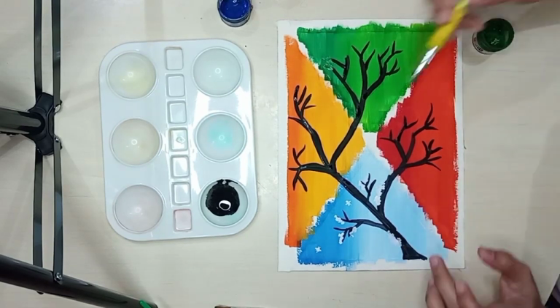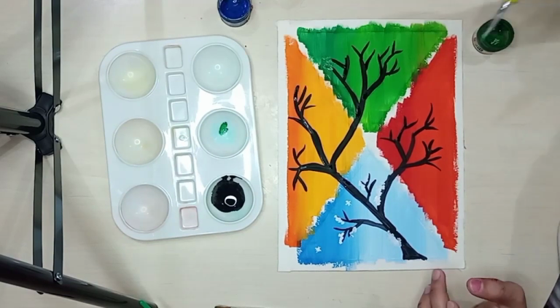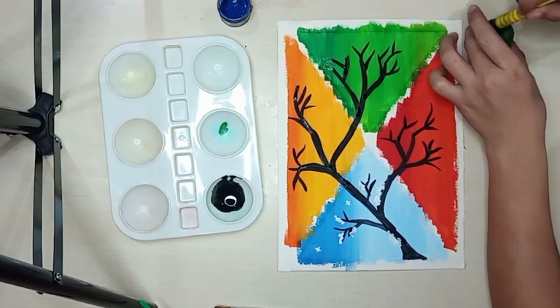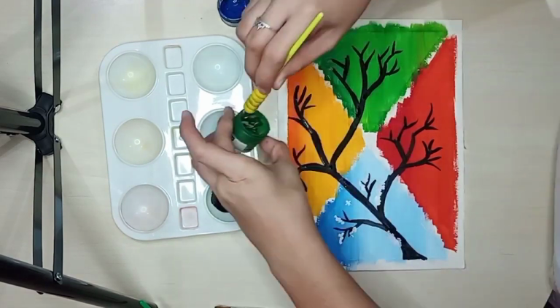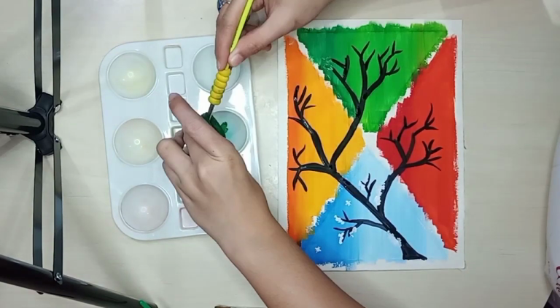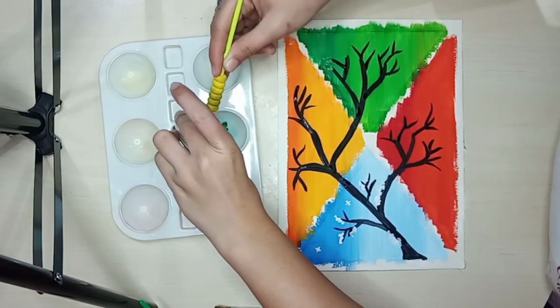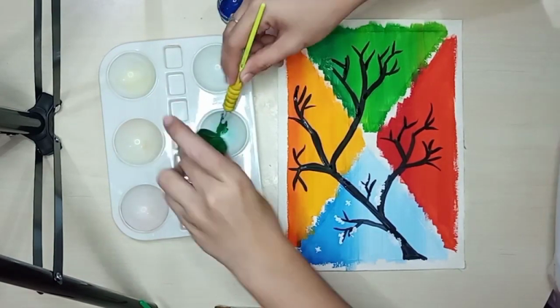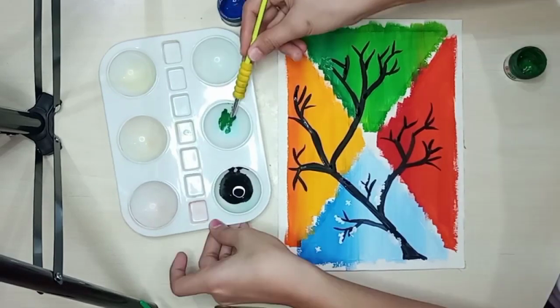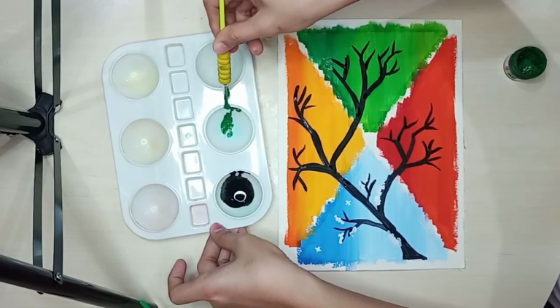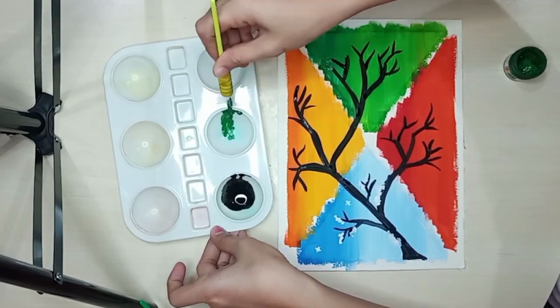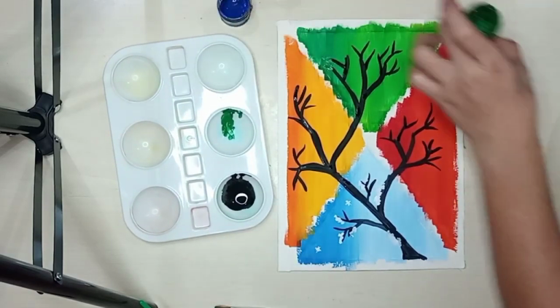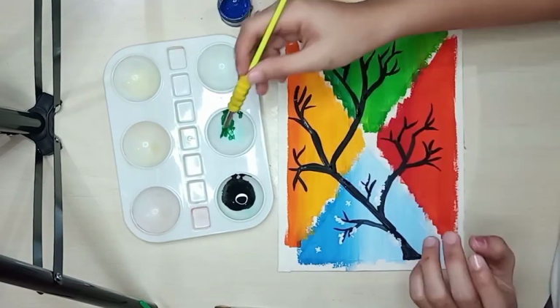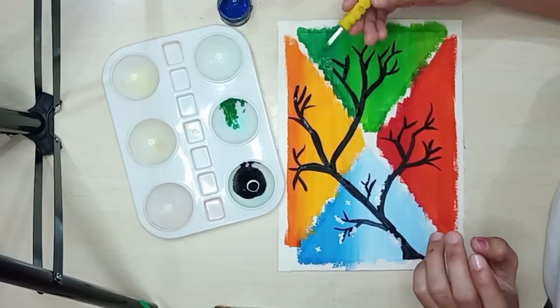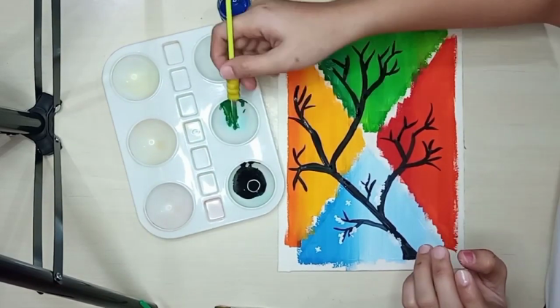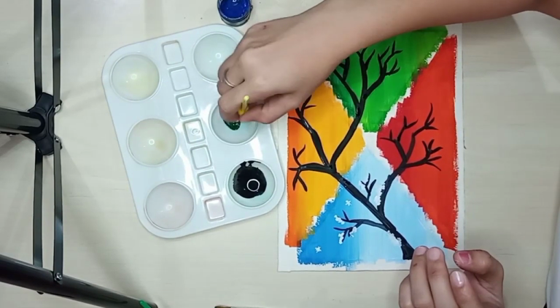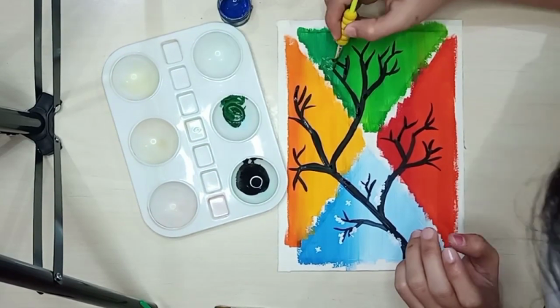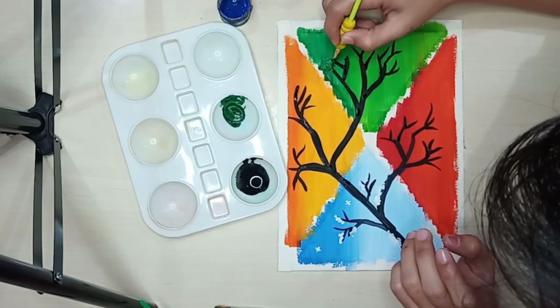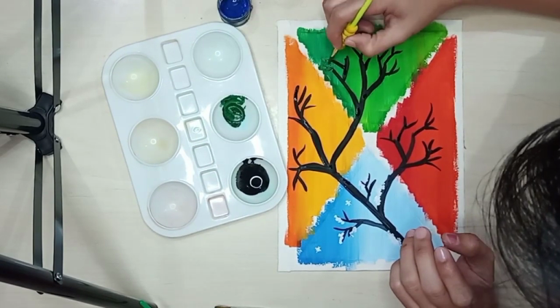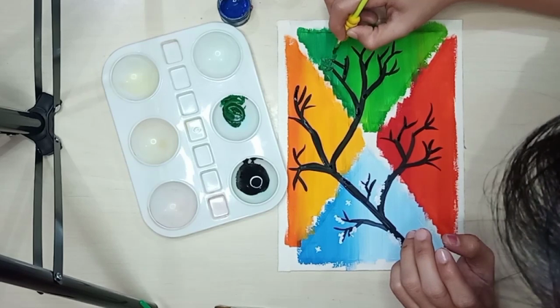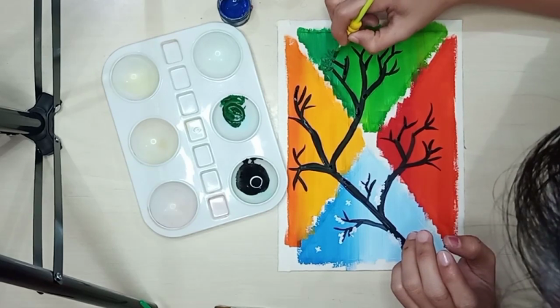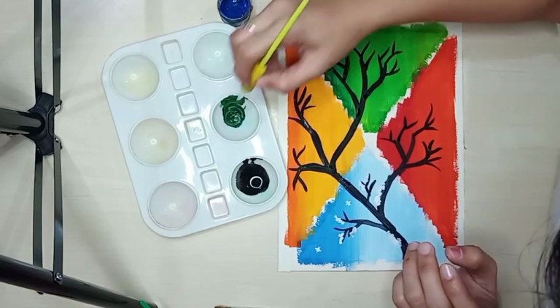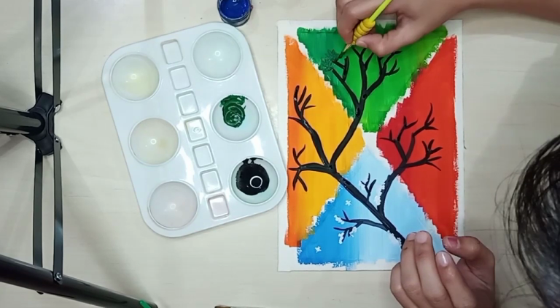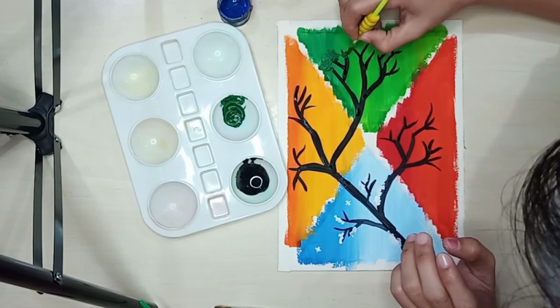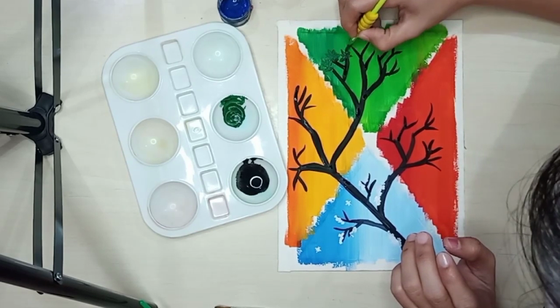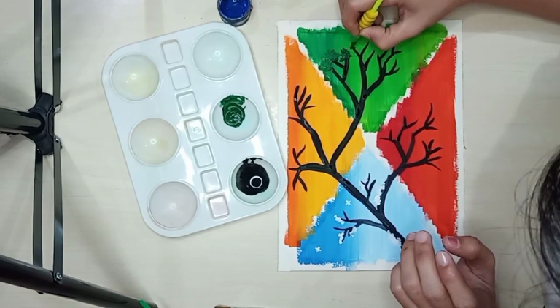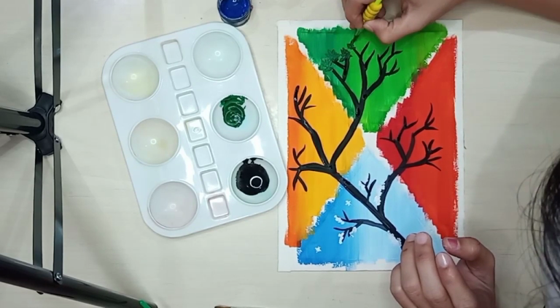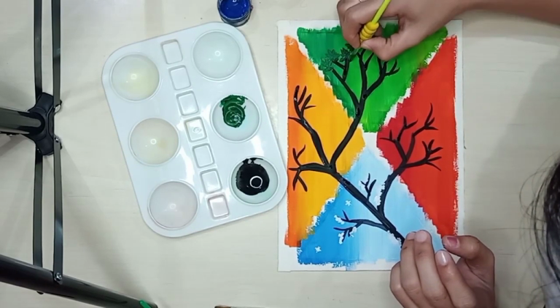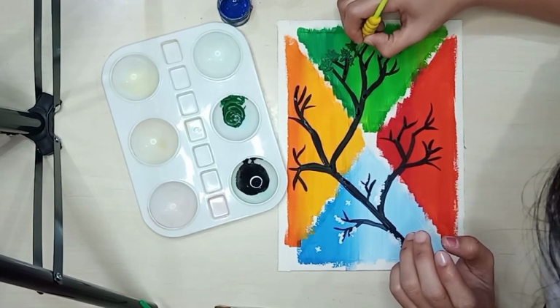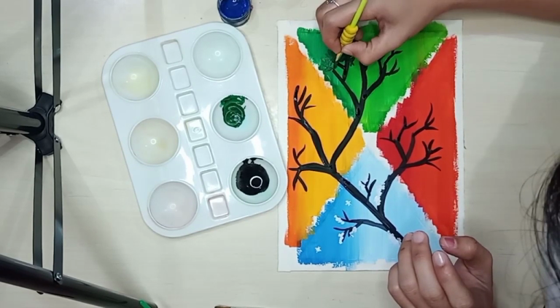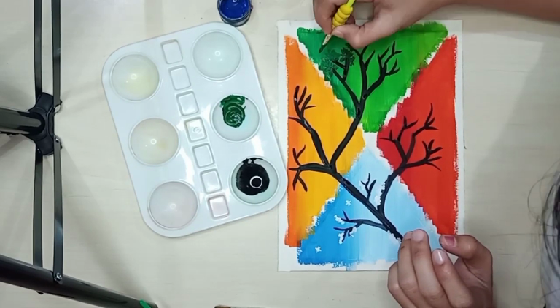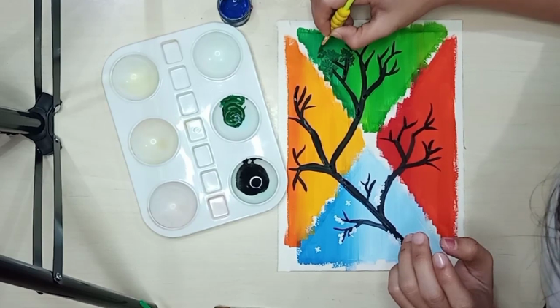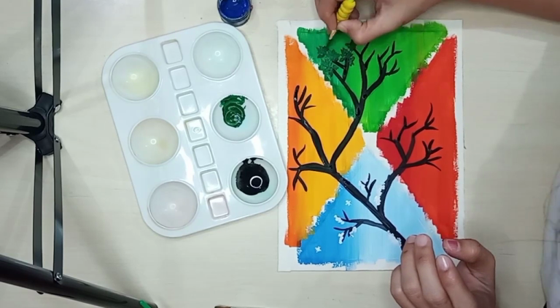Next, for spring, we'll paint the leaves of the tree. What we'll do is just mix green and black to make the green darker, and then we'll create the leaves of the tree.